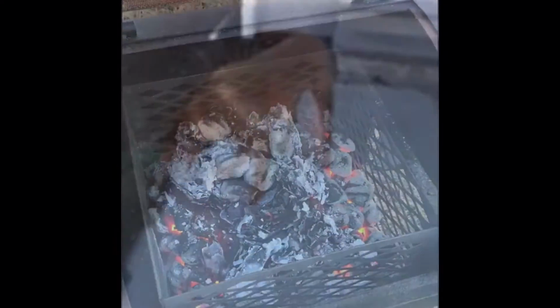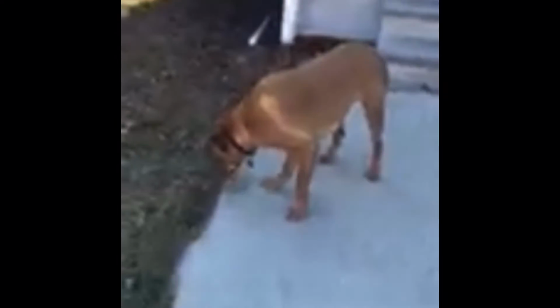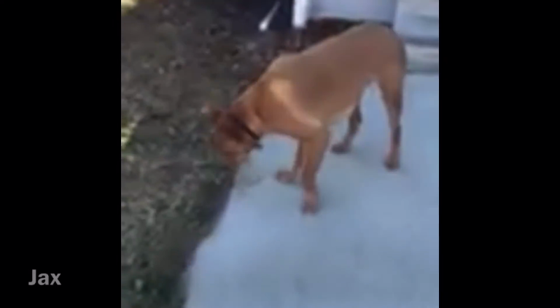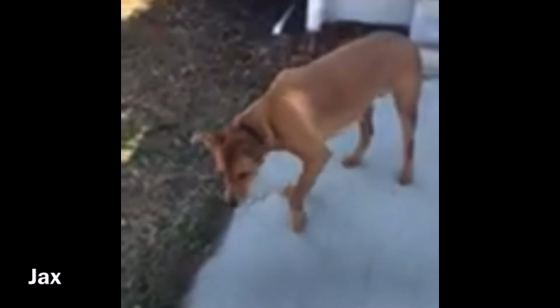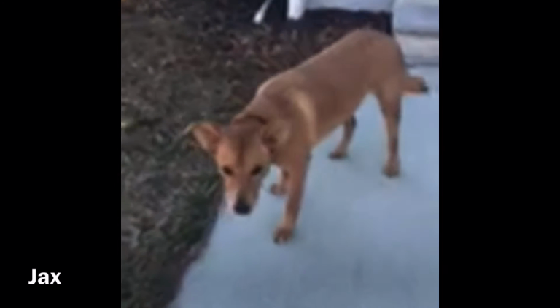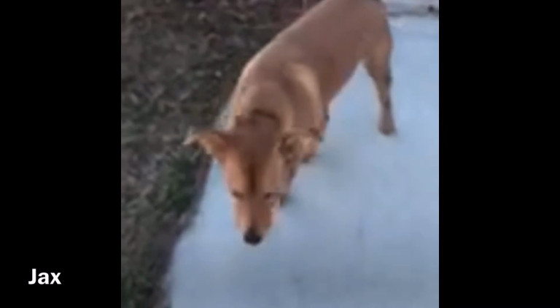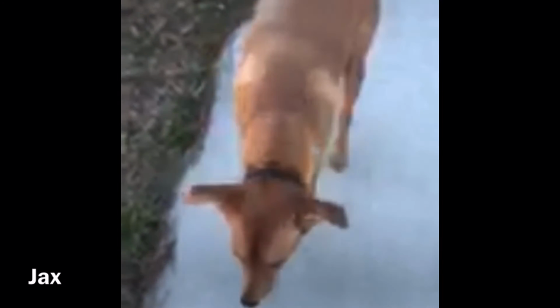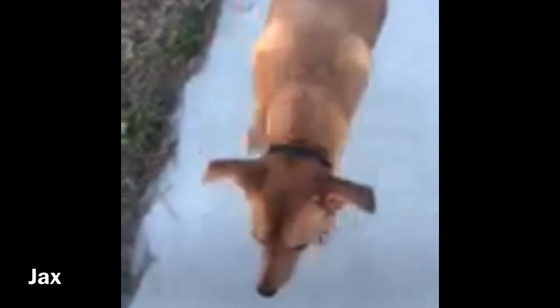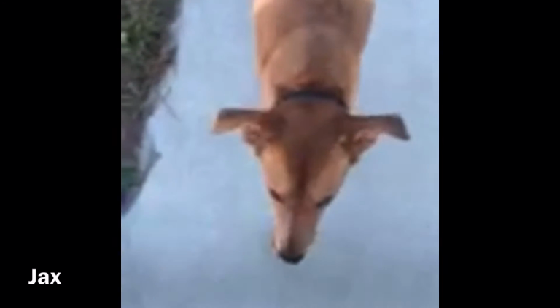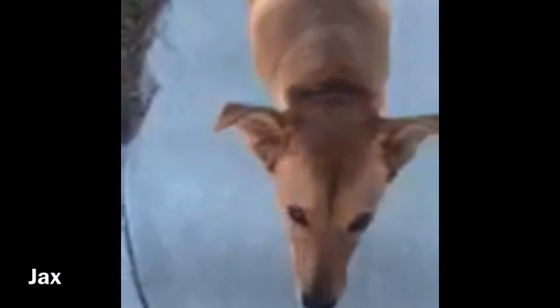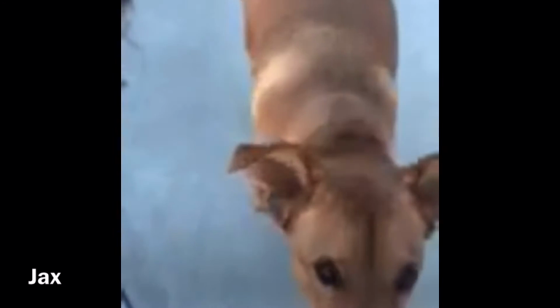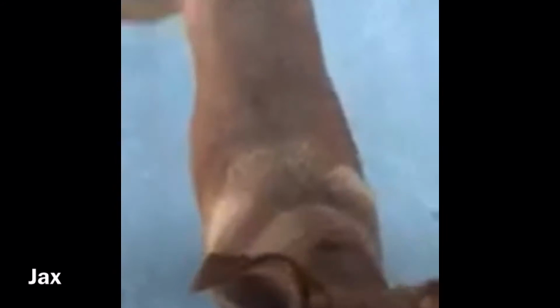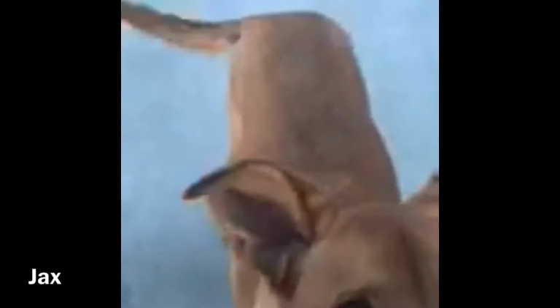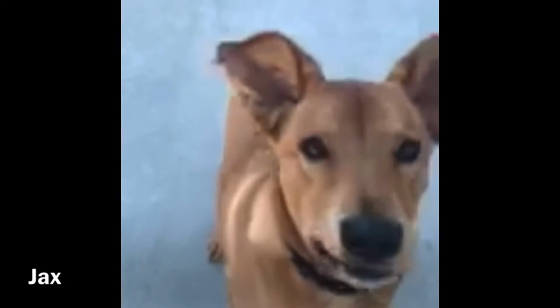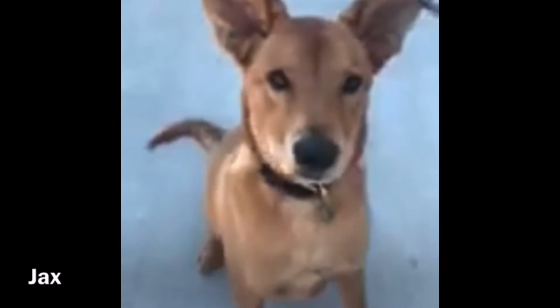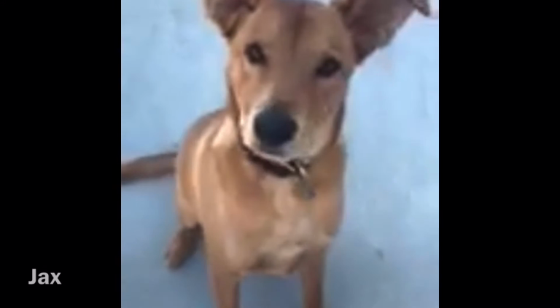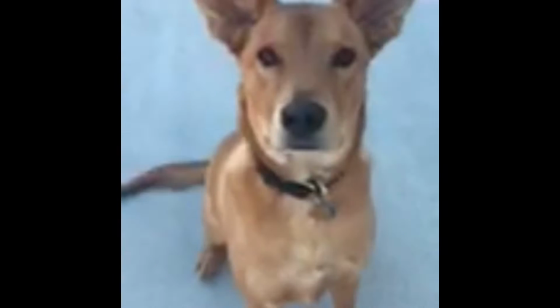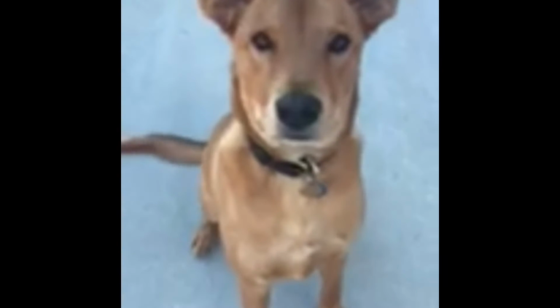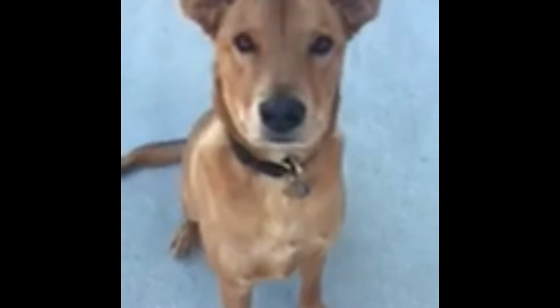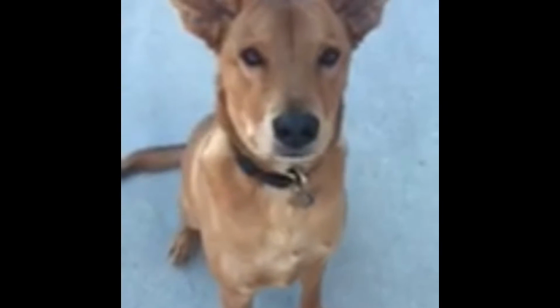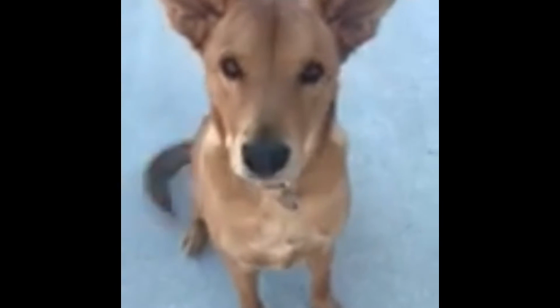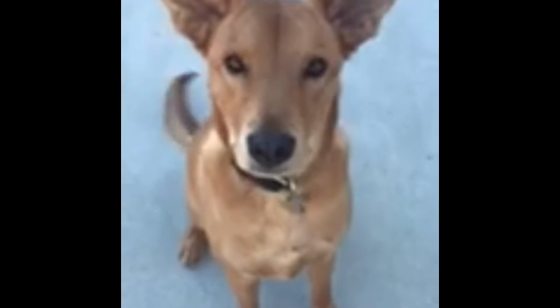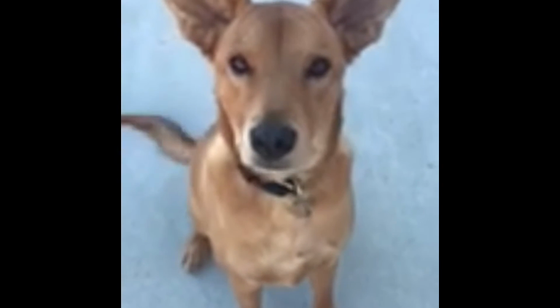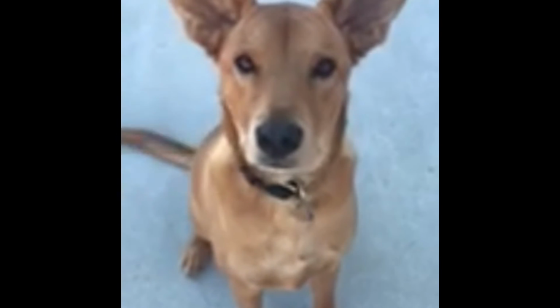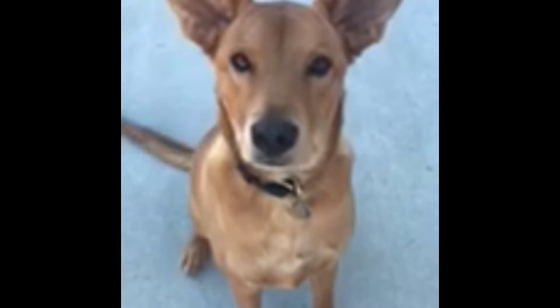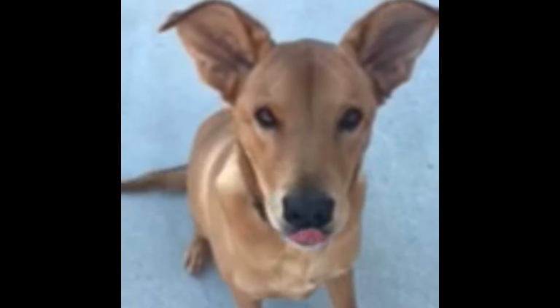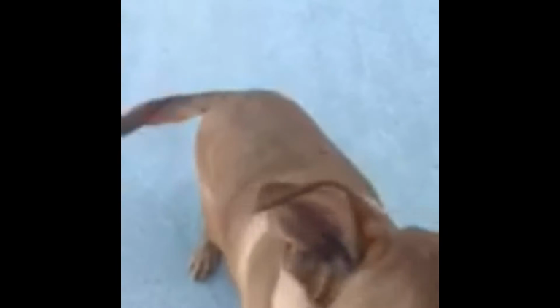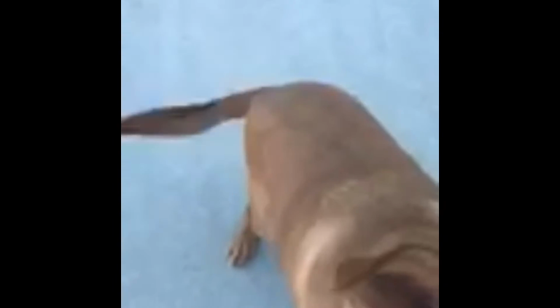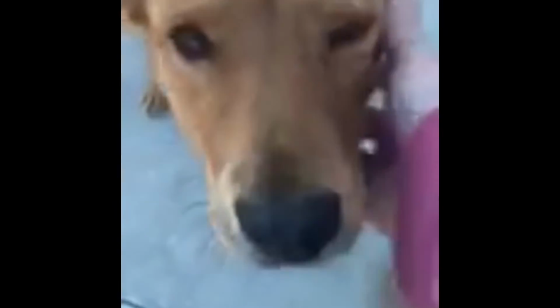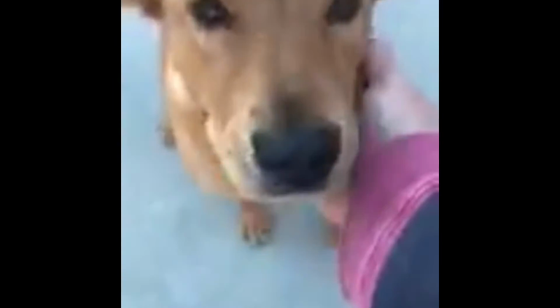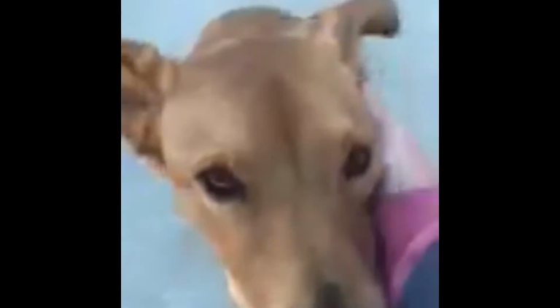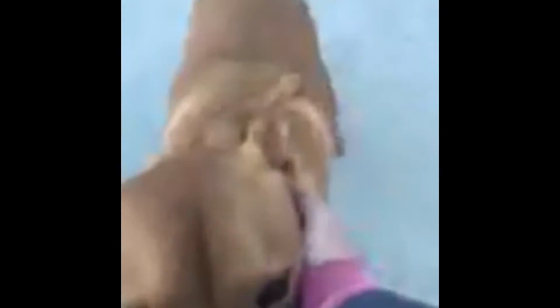We got Jax with us here today, part of the team. You excited about today? It'll be an exciting day. Big smoke? You'll get to try this, definitely.